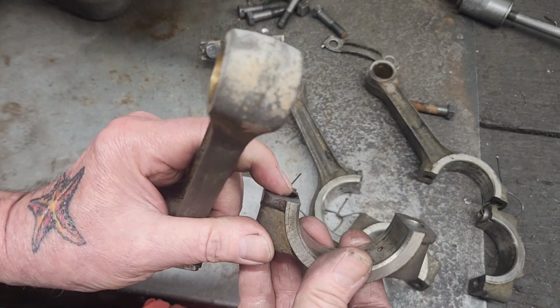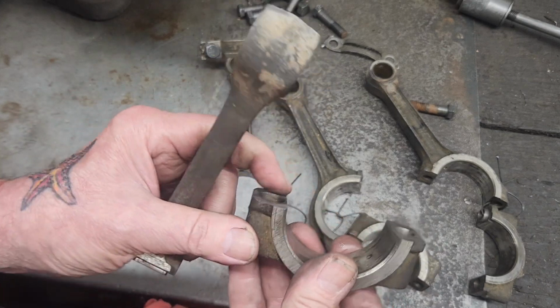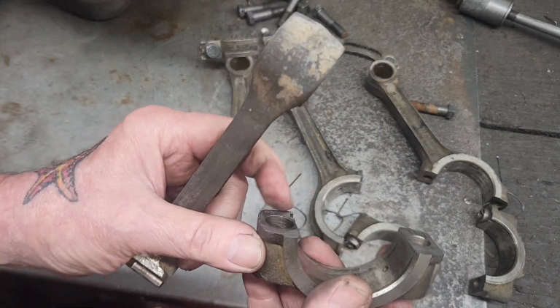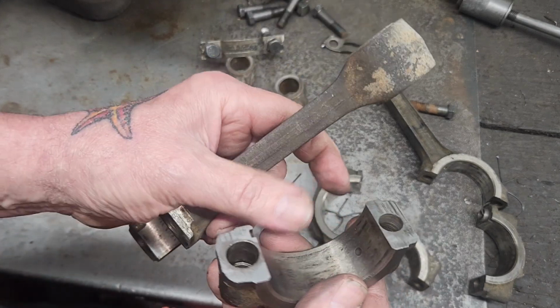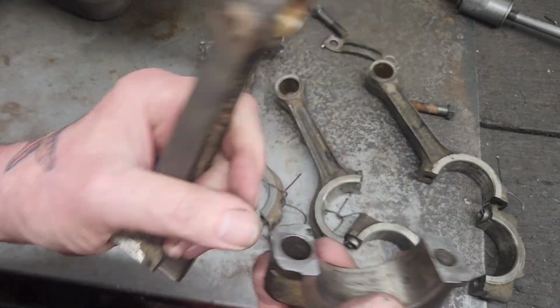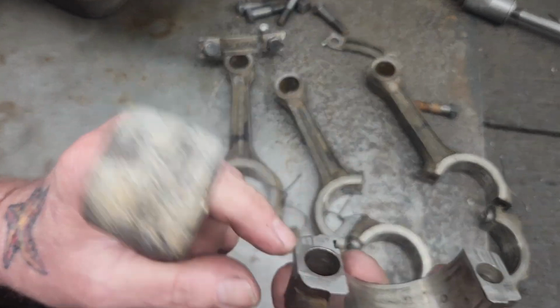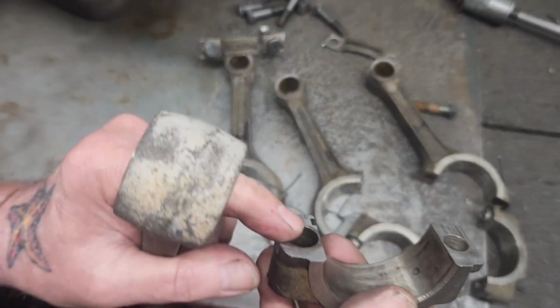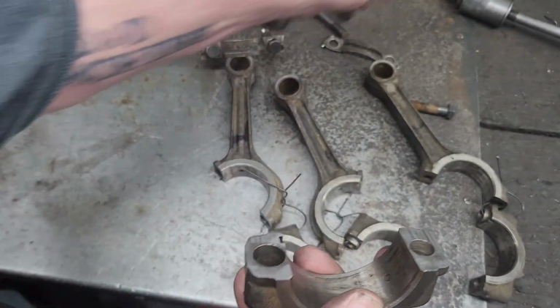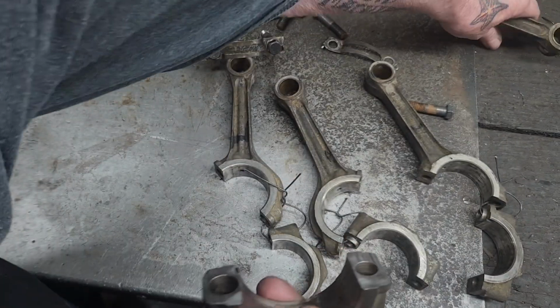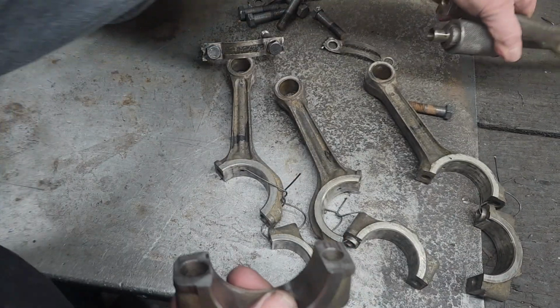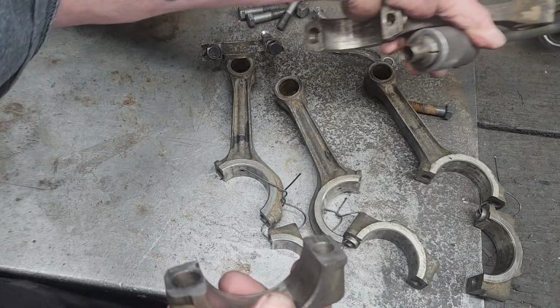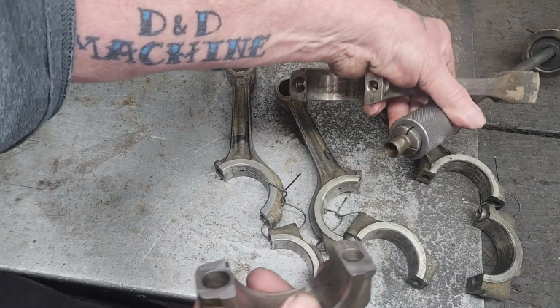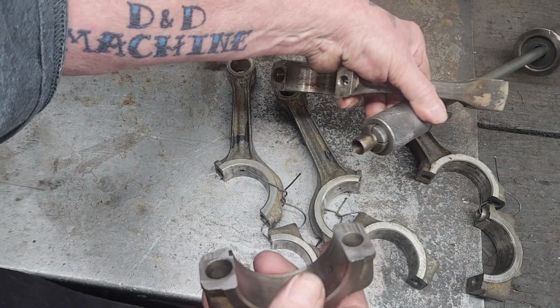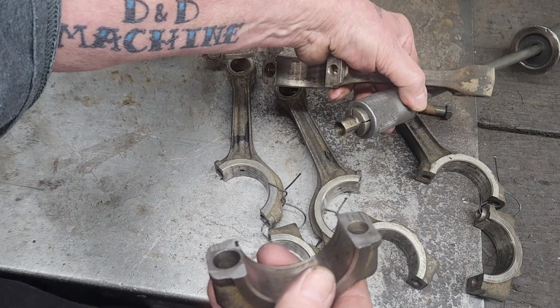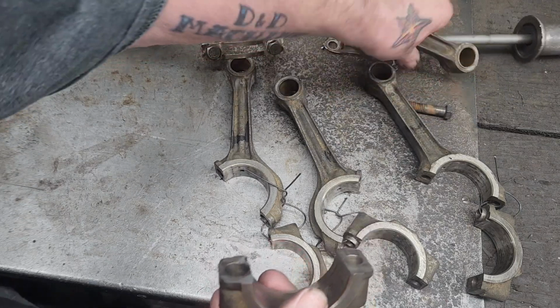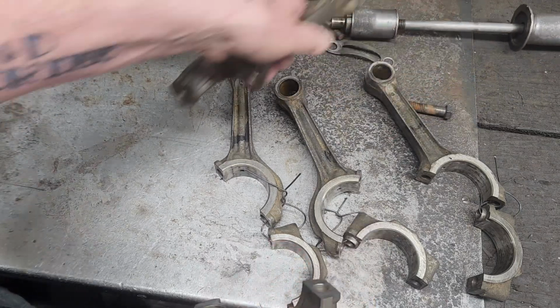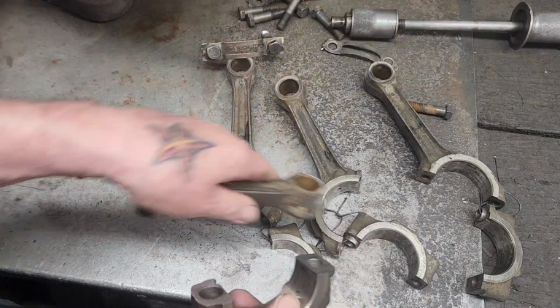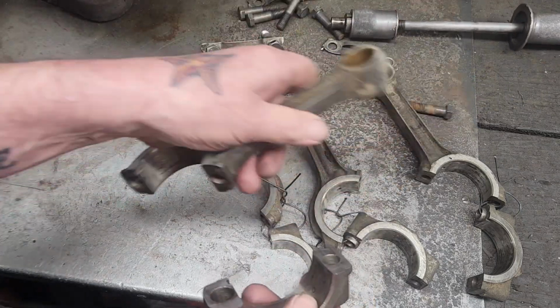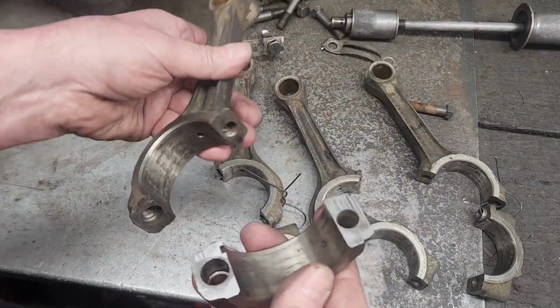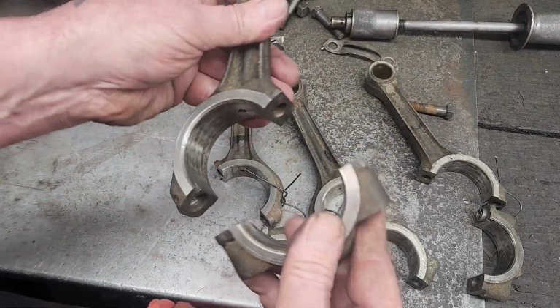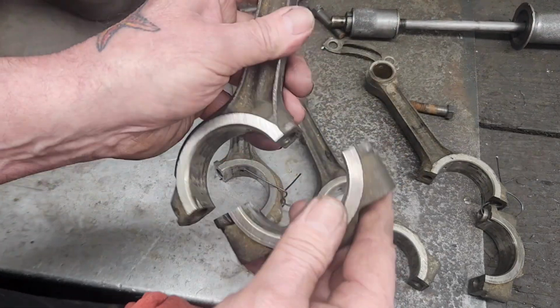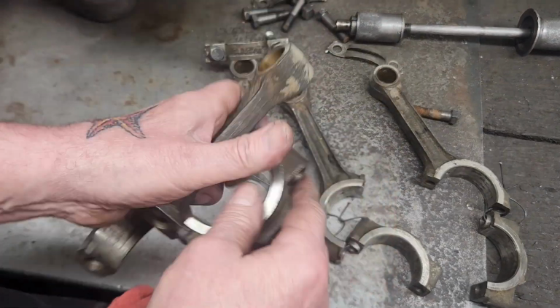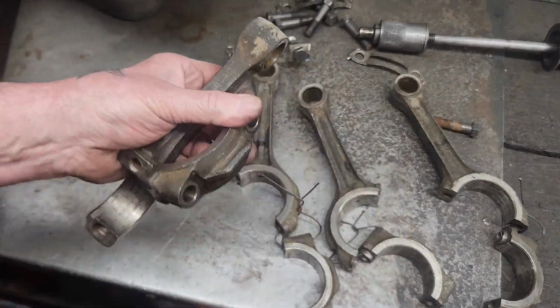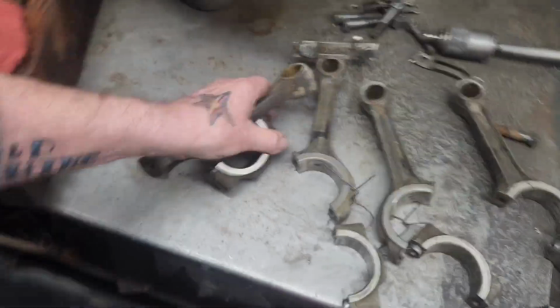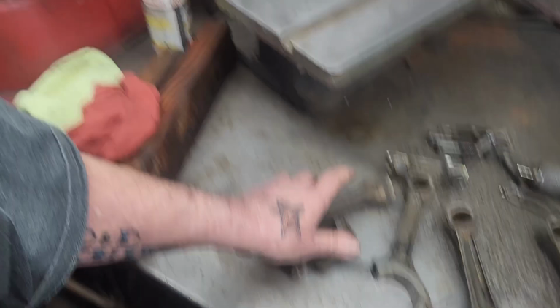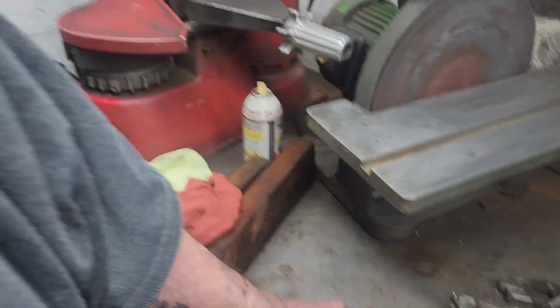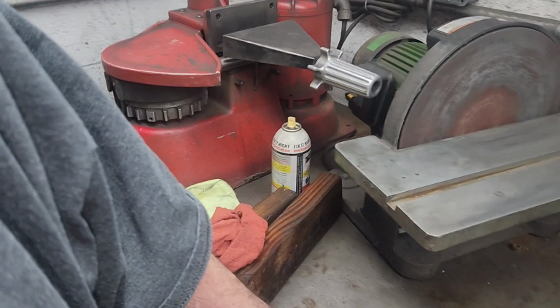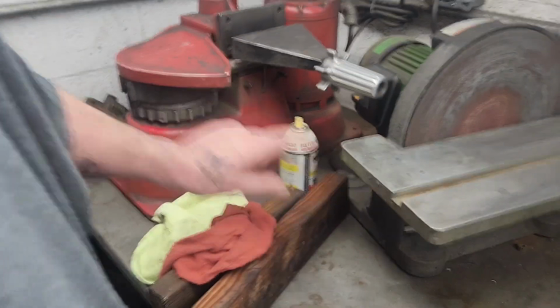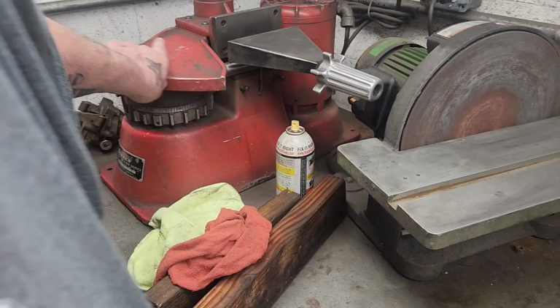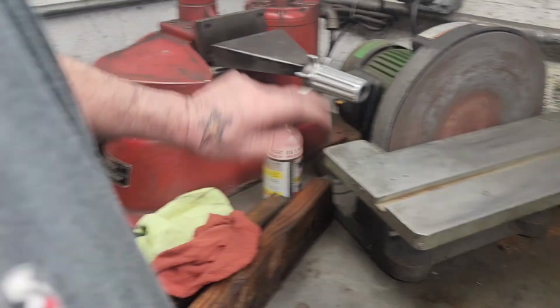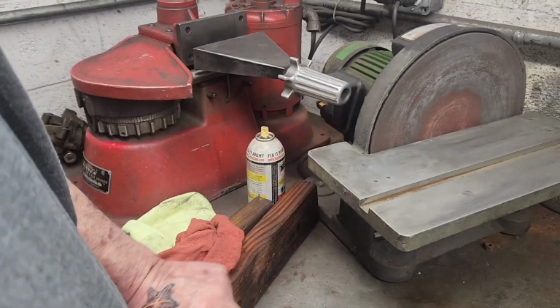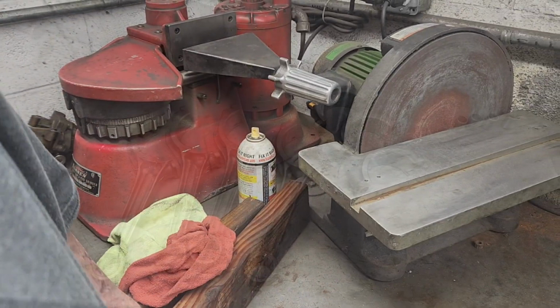There's an alignment dowel that I took out with my slide hammer. Just got to get the rest of them out so that we can cut them on the cap cutter over here. Stay tuned.